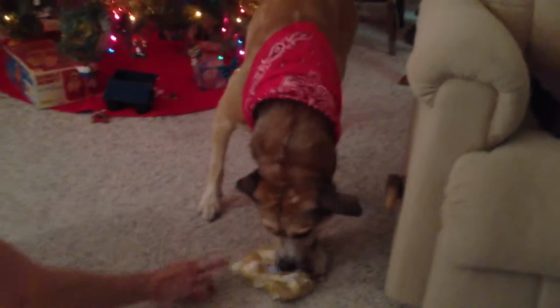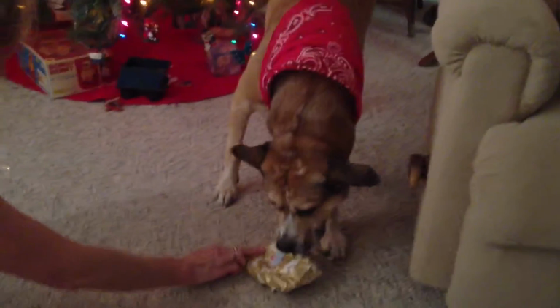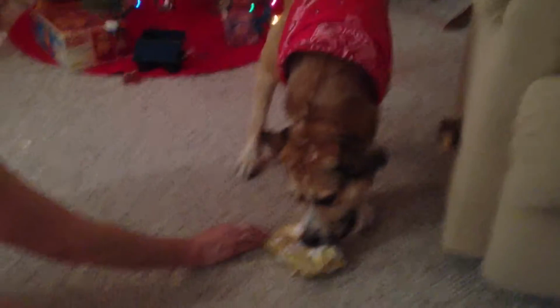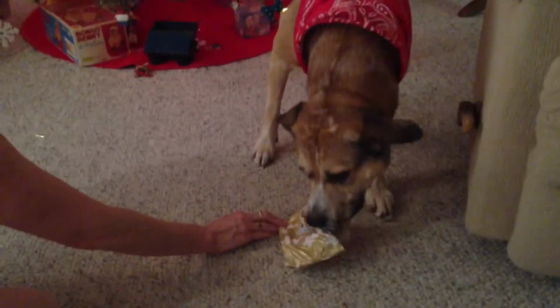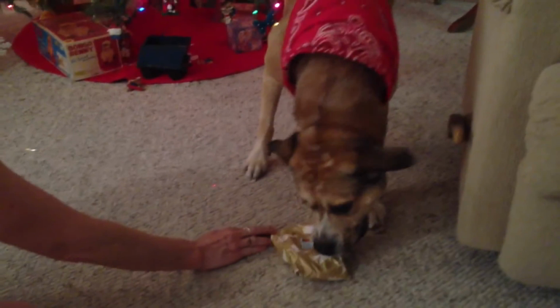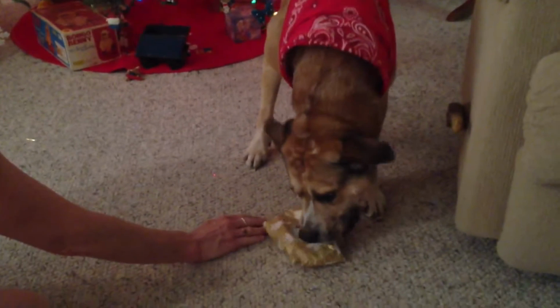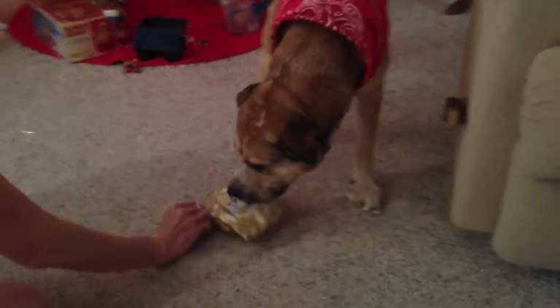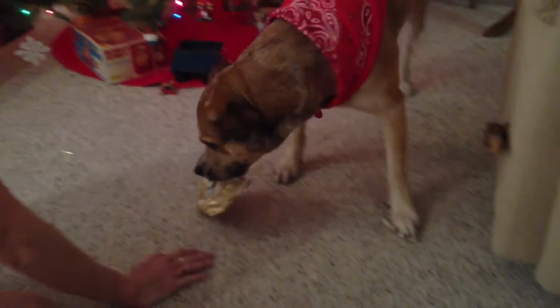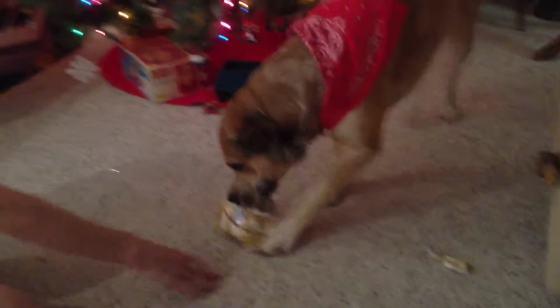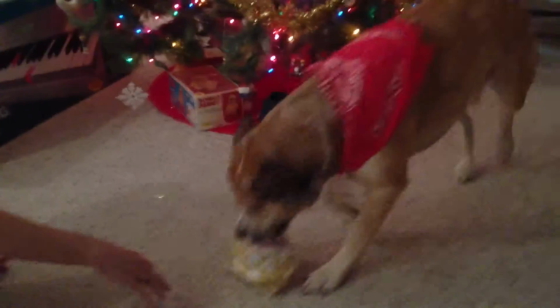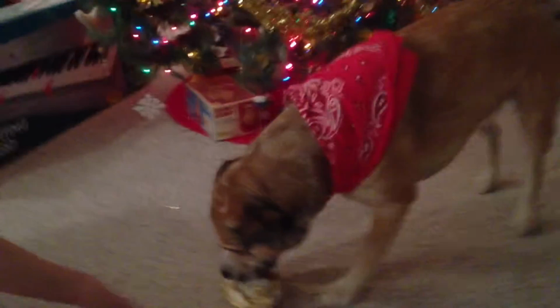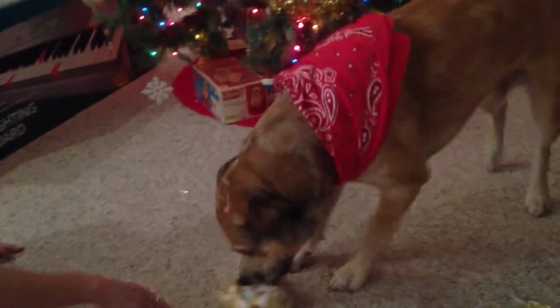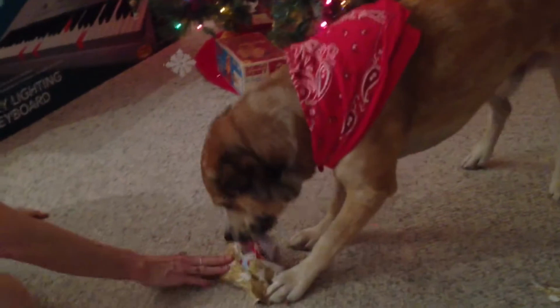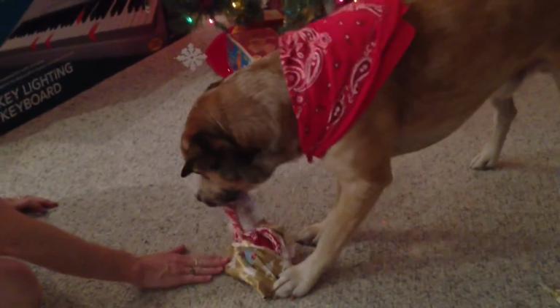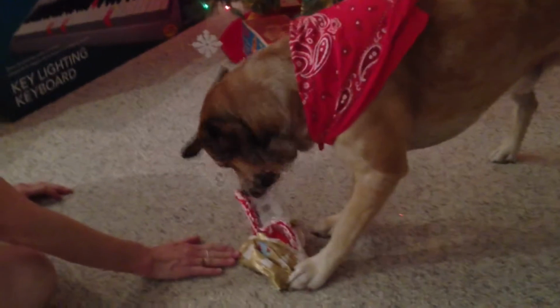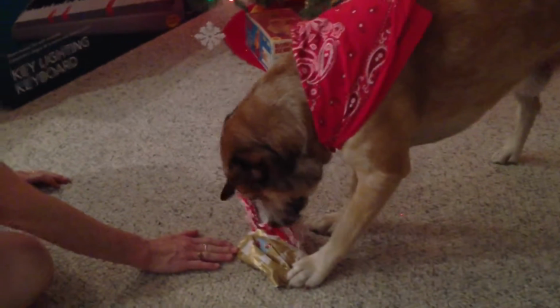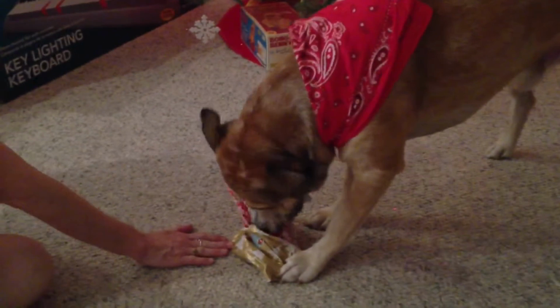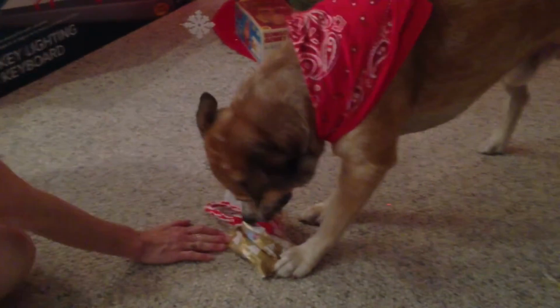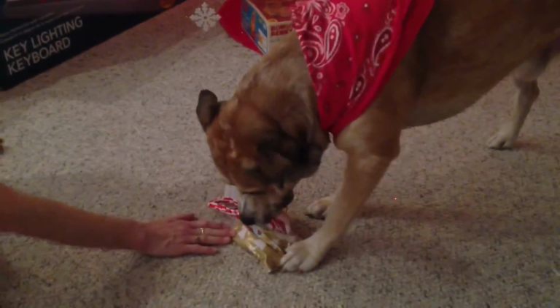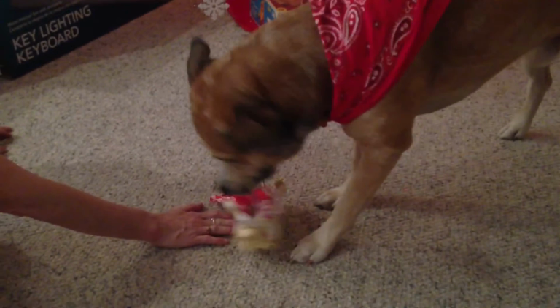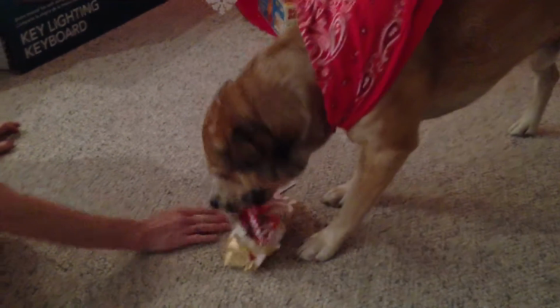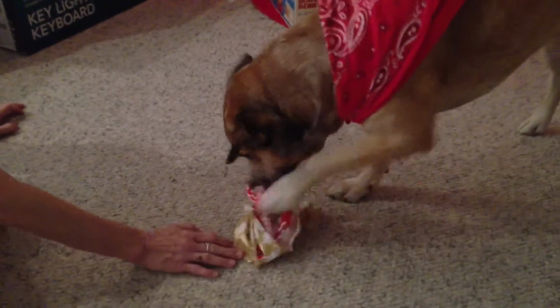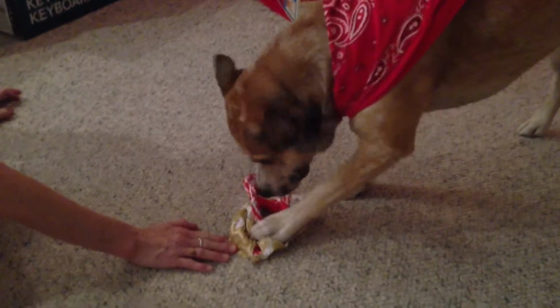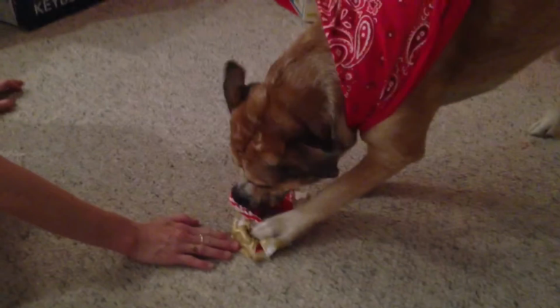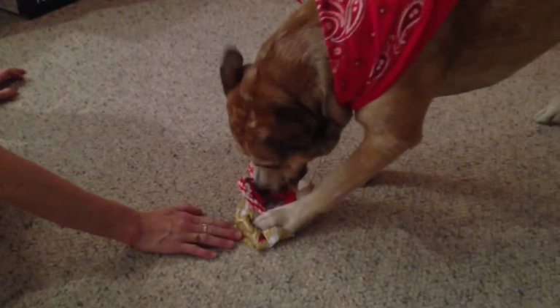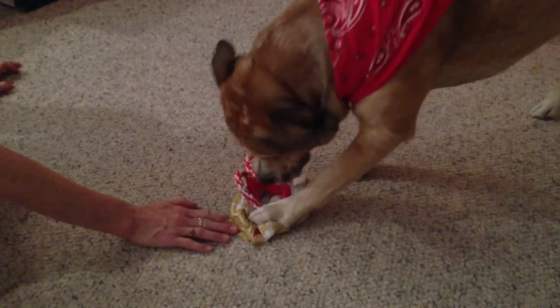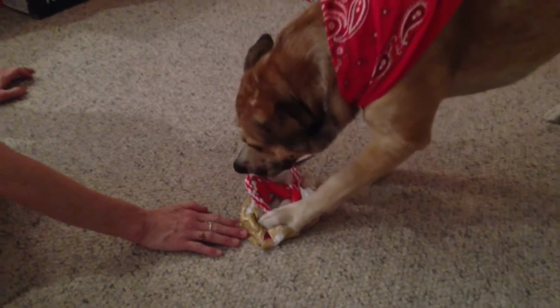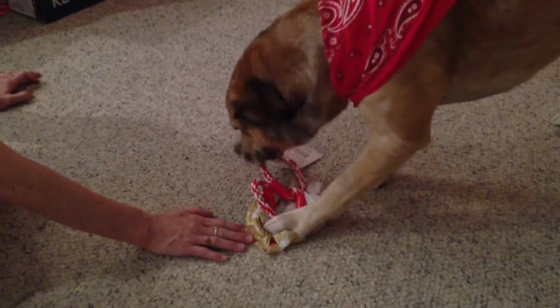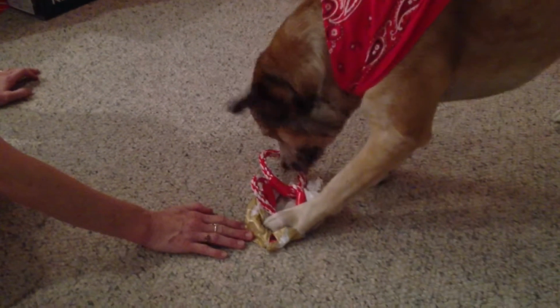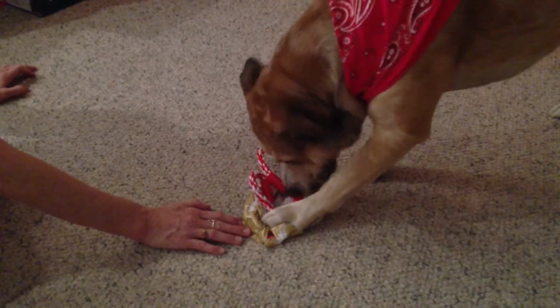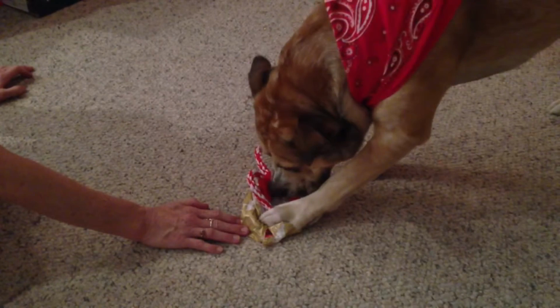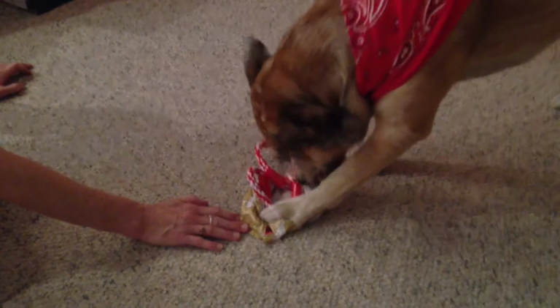Oh, there we go. Rip that paper off. Should have done with your butt together. Good boy. Oh, you're getting it. Good boy. Pull that rope out. Do it nice, Boo. Oh yeah. Very good, boy.